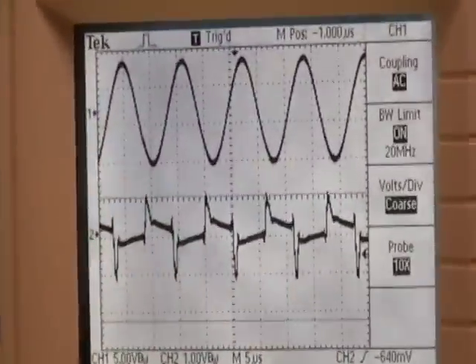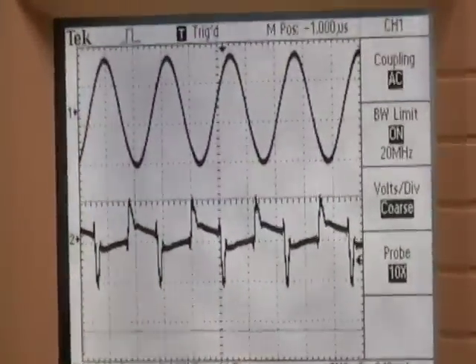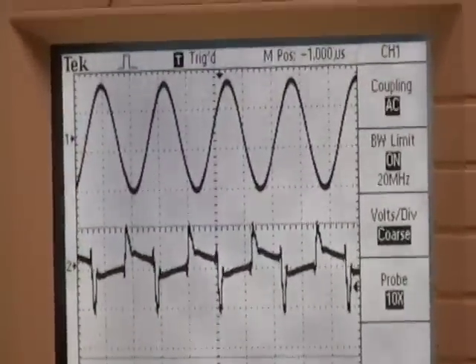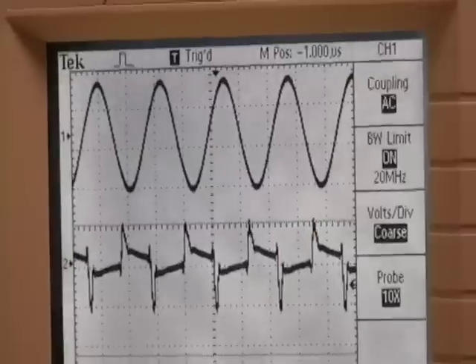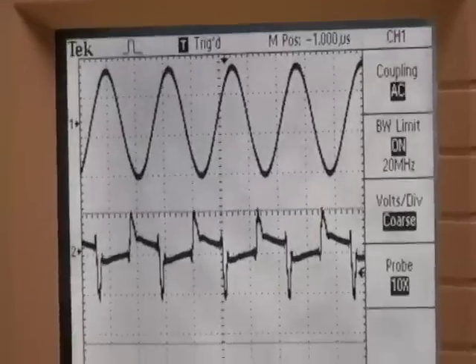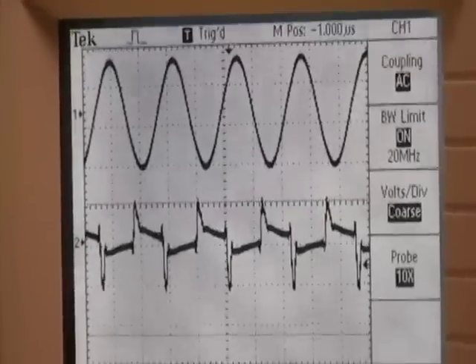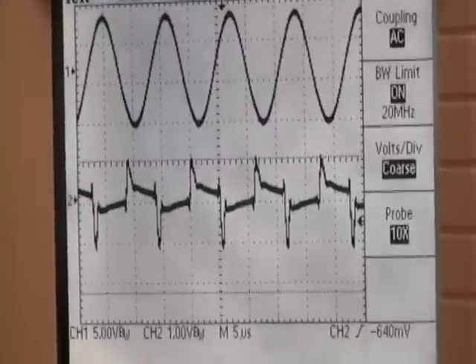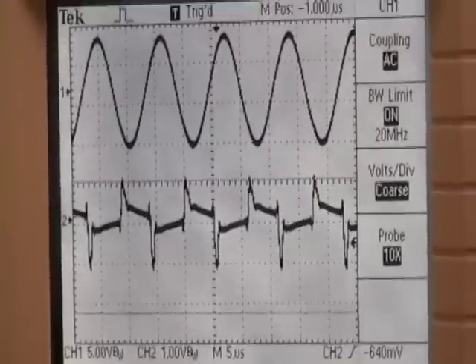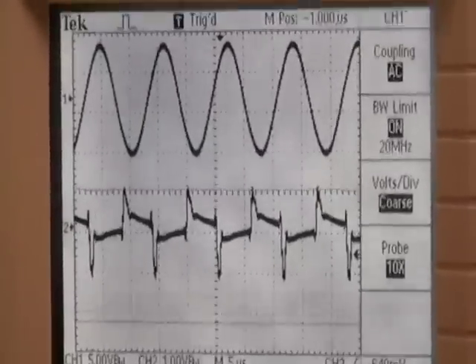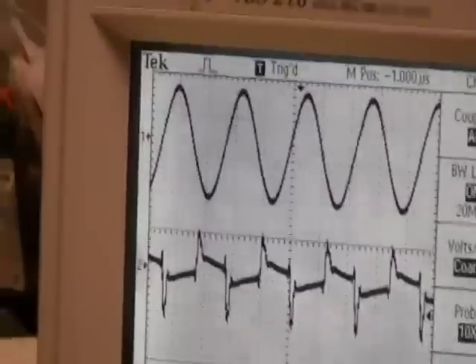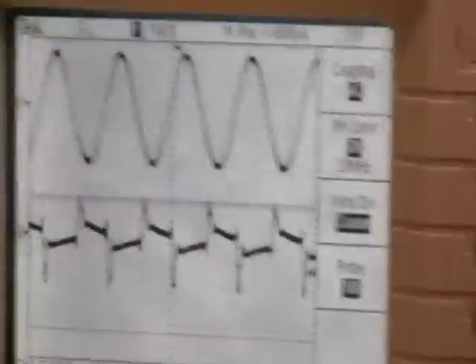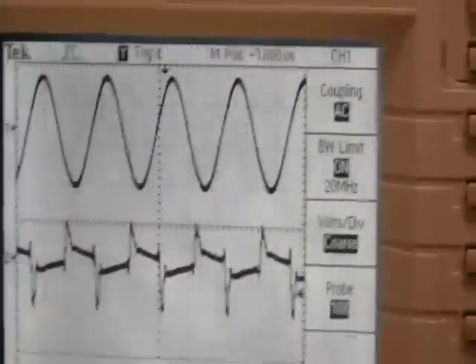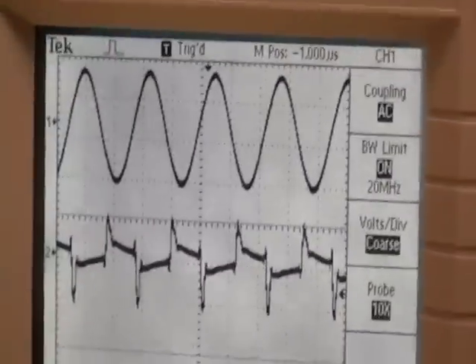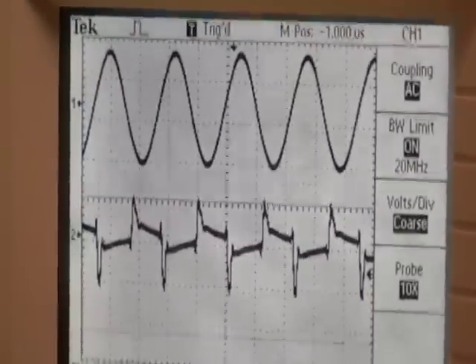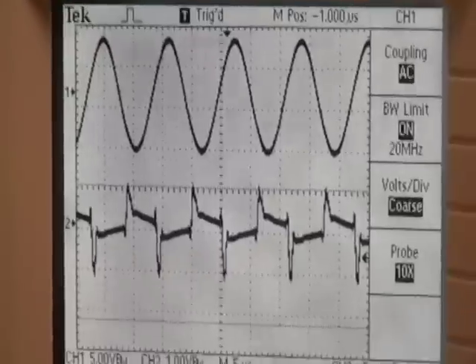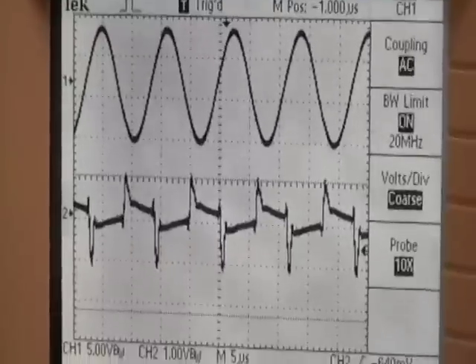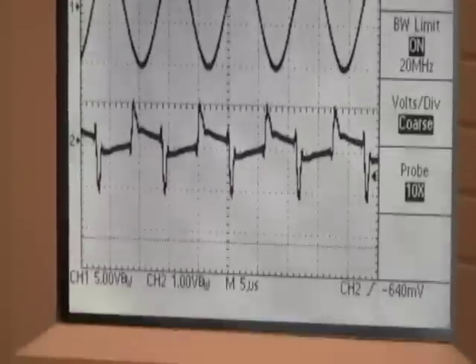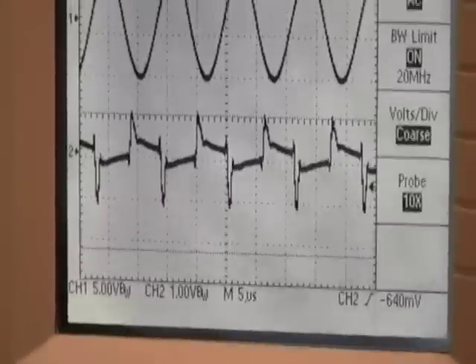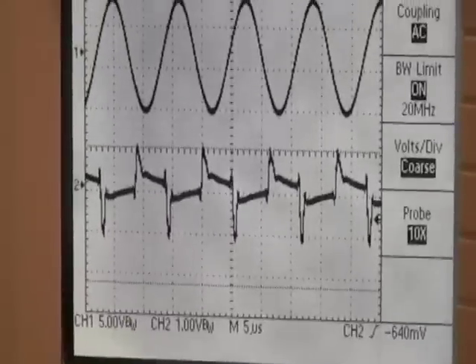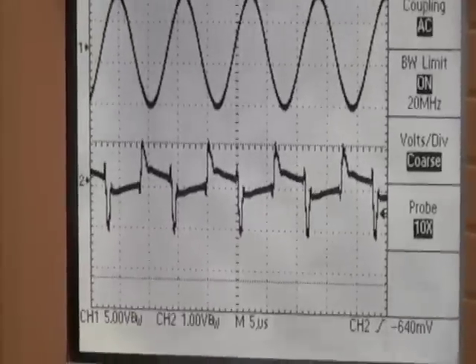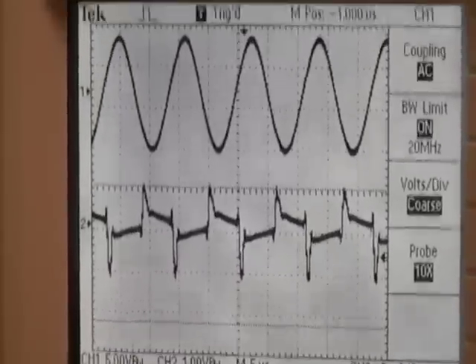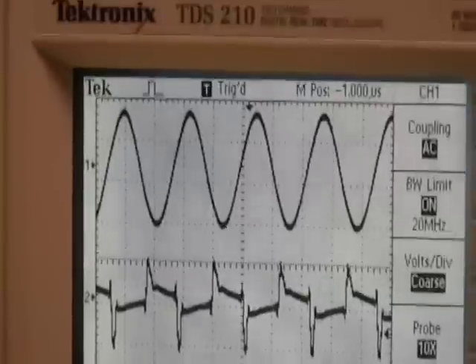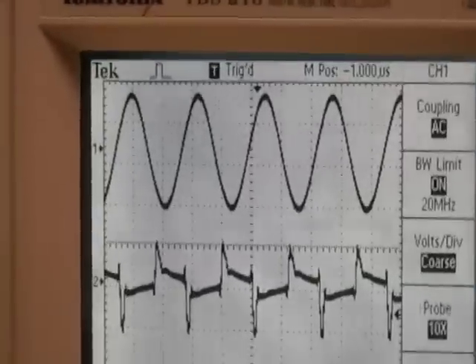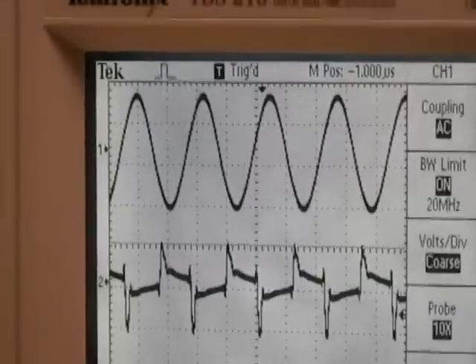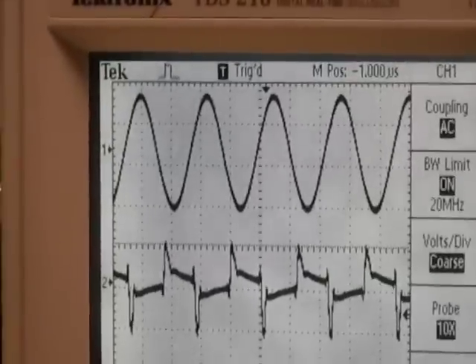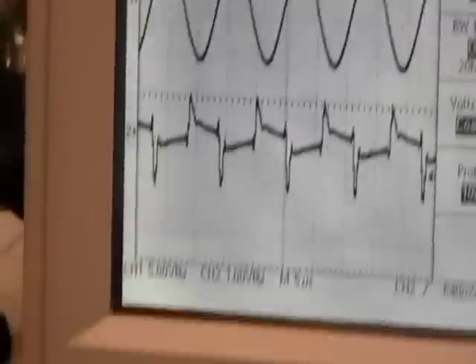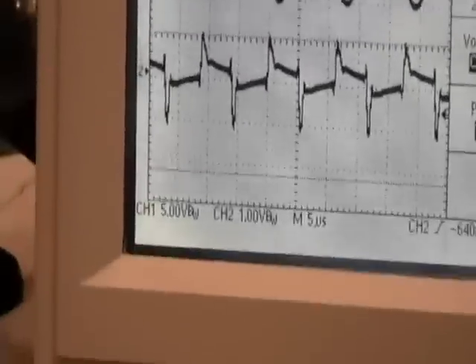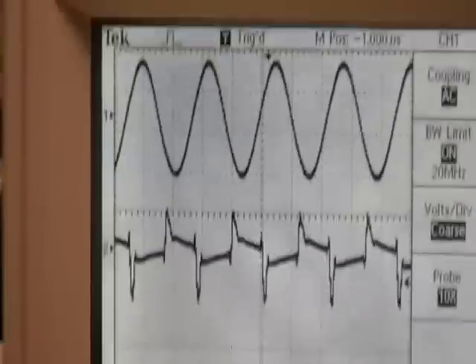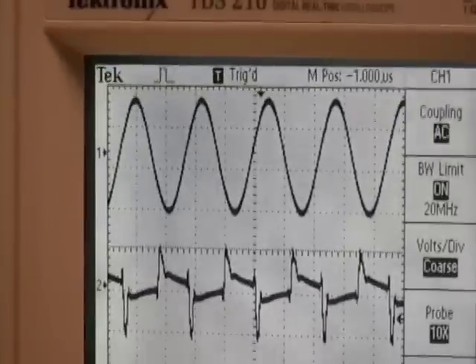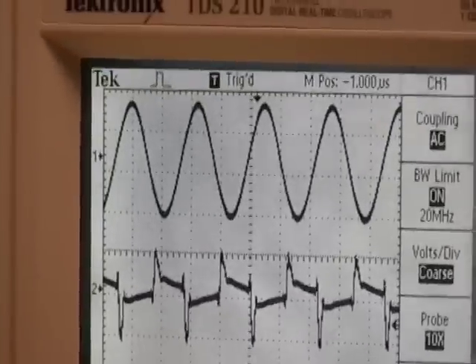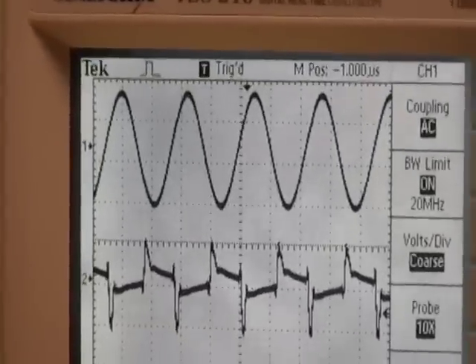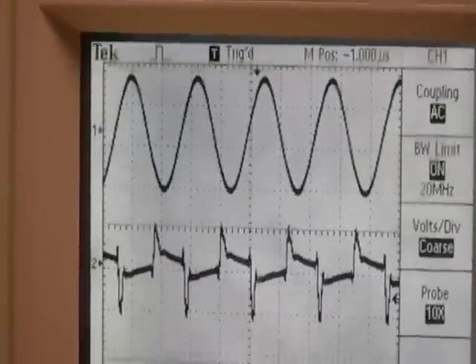On channel 1 there is the output of the B-field coil, which as you can see is very different from the input waveform. We're looking at a pure sine wave at around 15 volts.